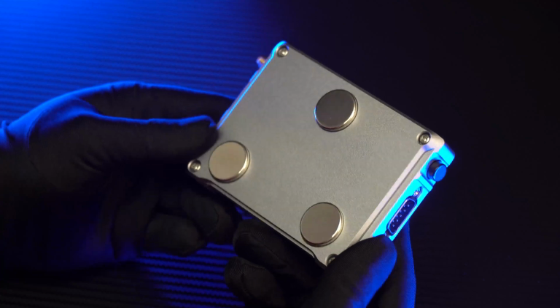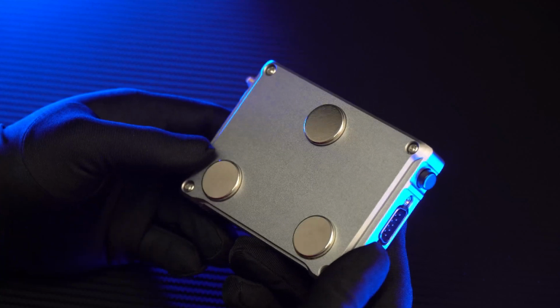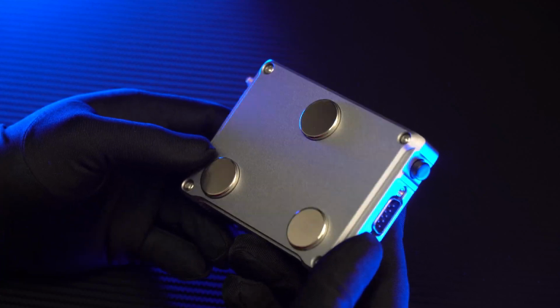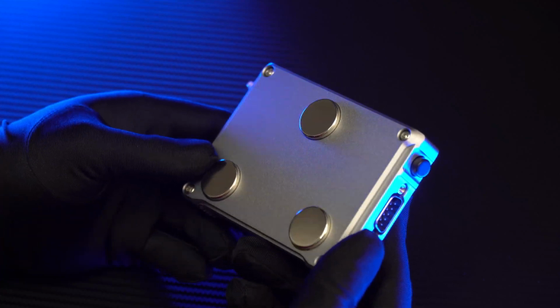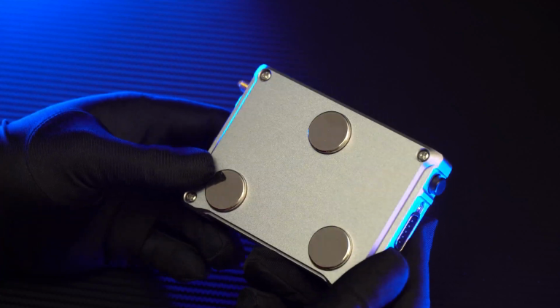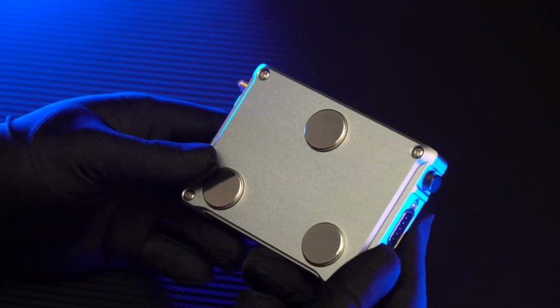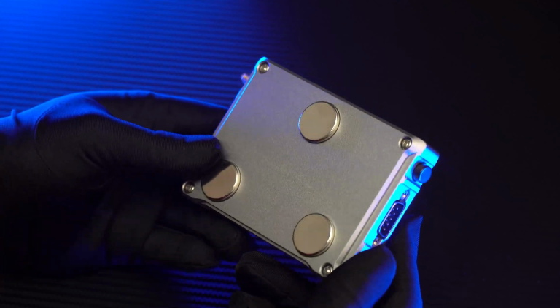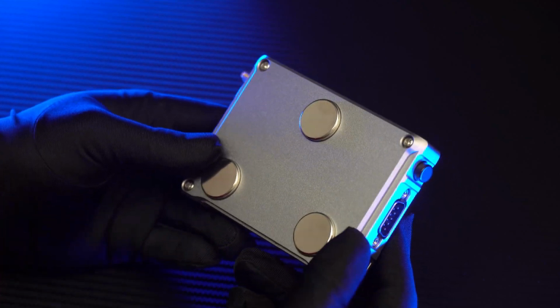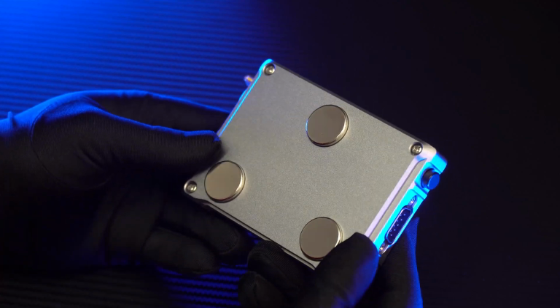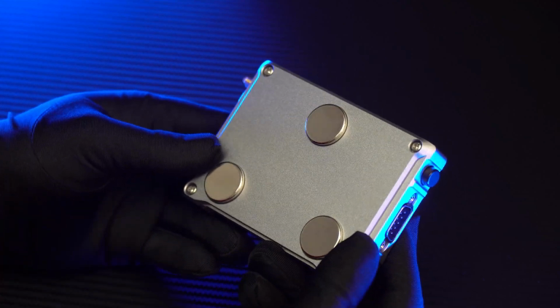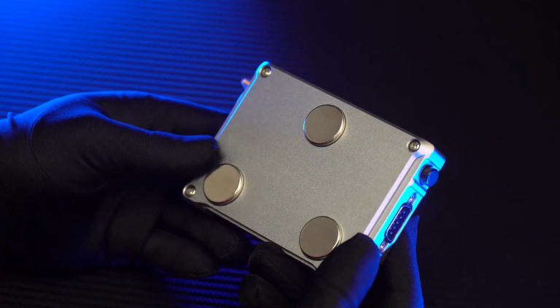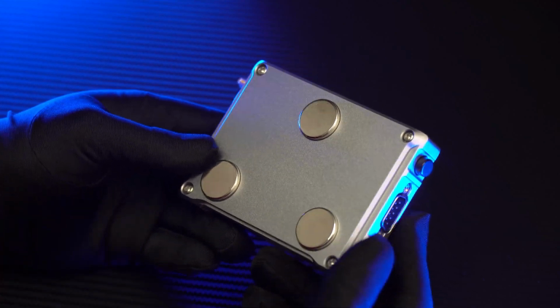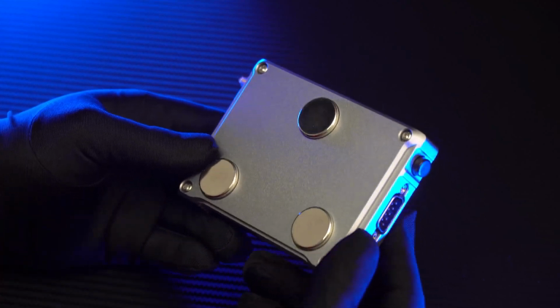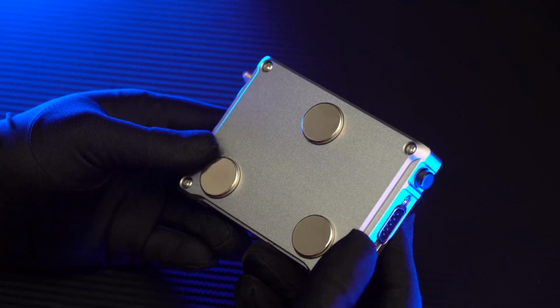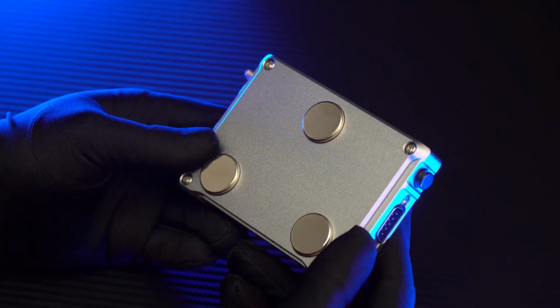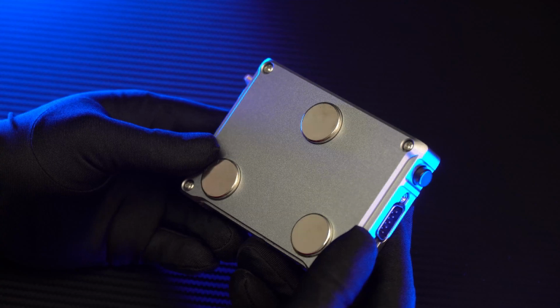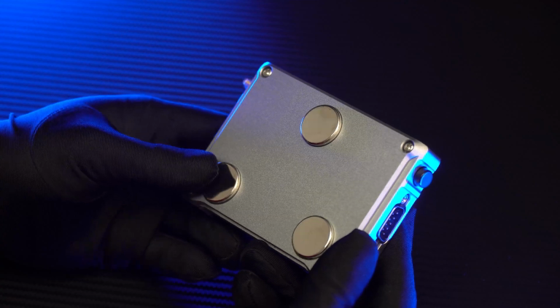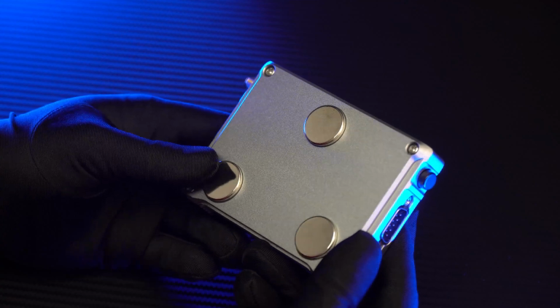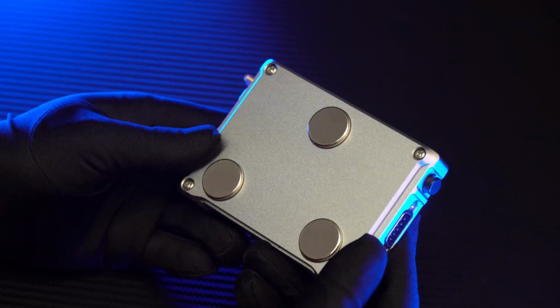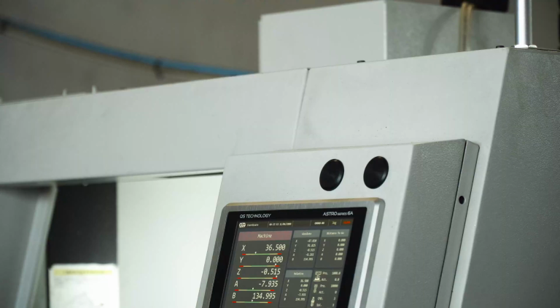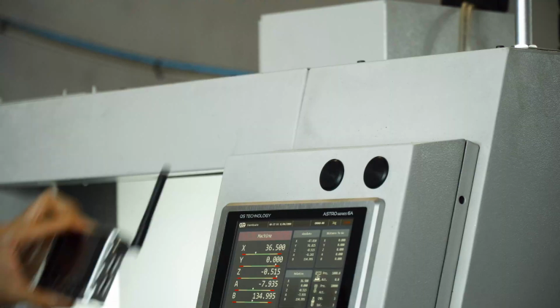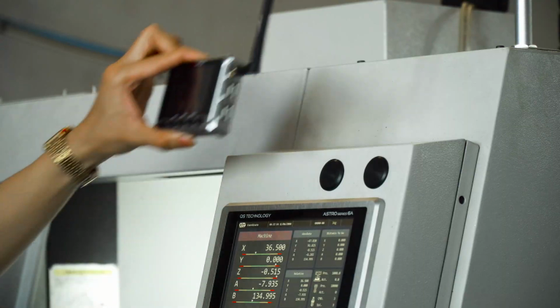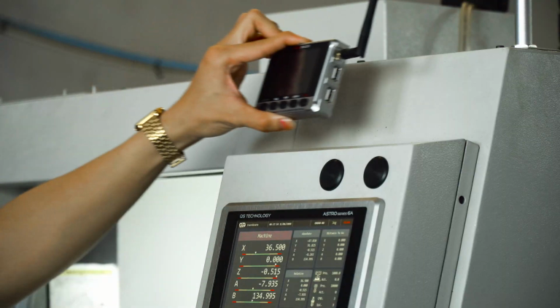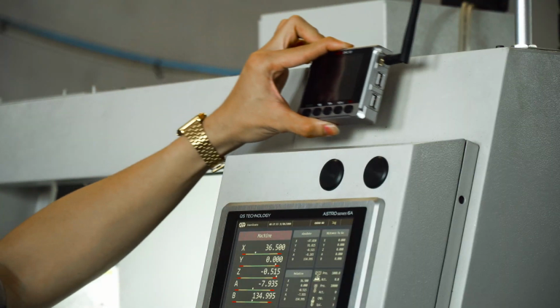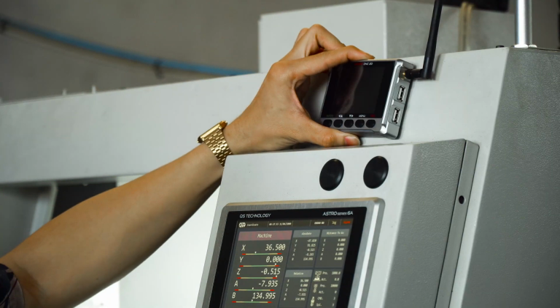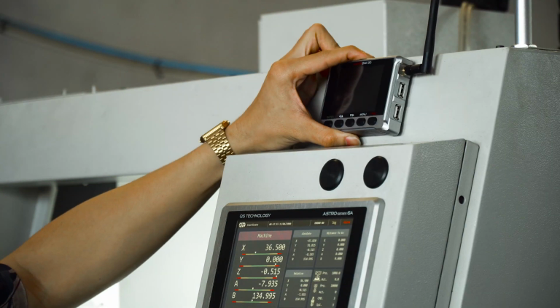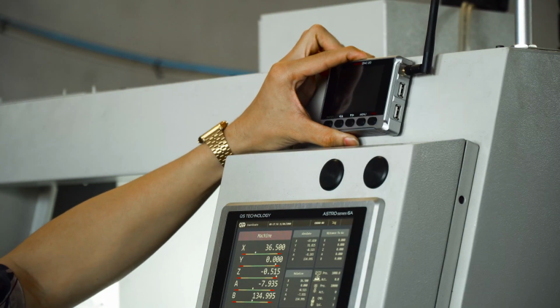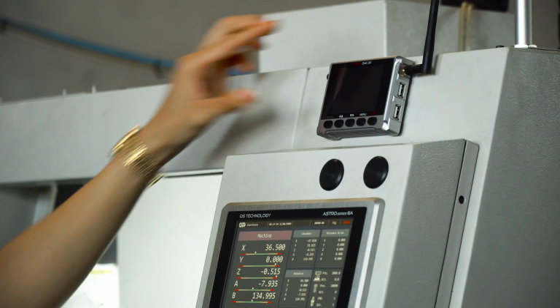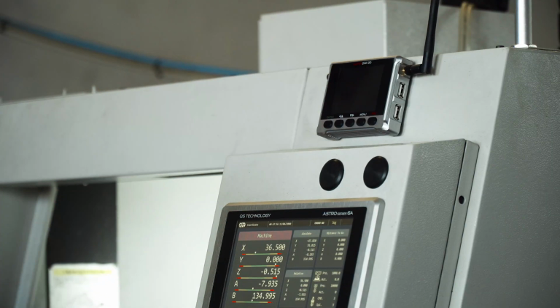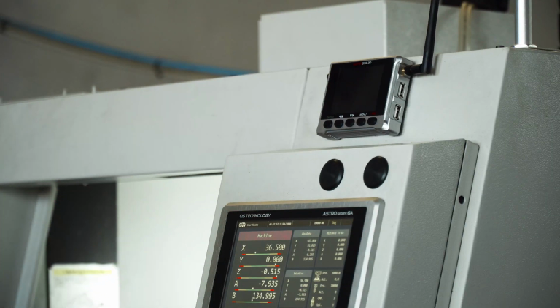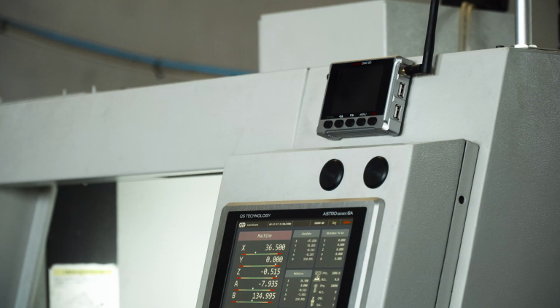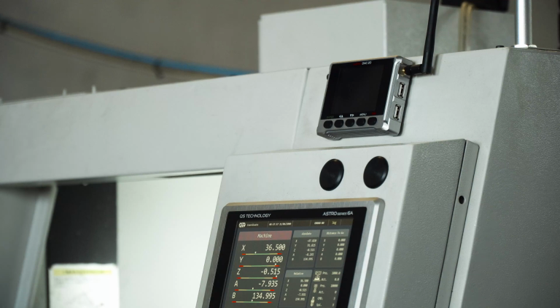On the back of the product, we will have three circular magnets. It will allow you to stick the device to the machine panel. These magnets are very strong, so you don't have to worry about the device falling.